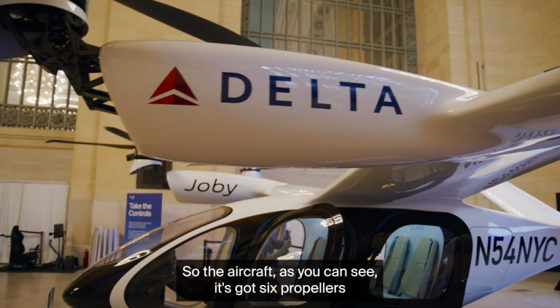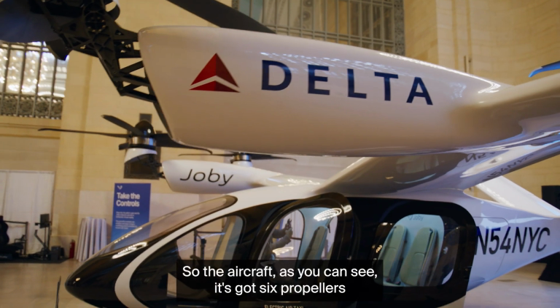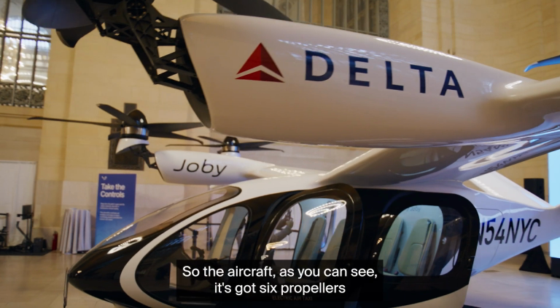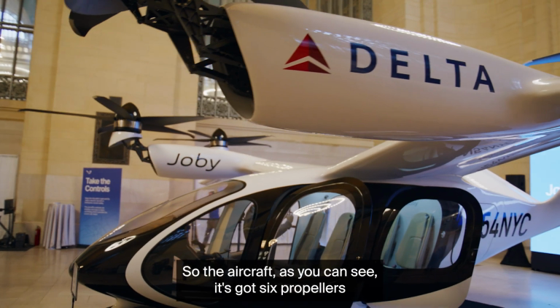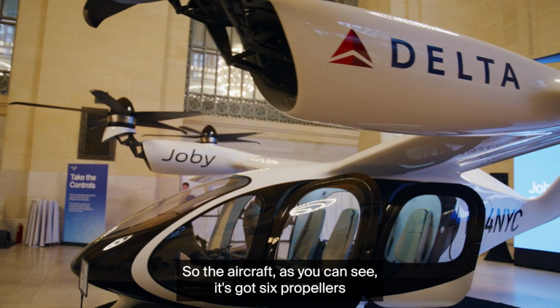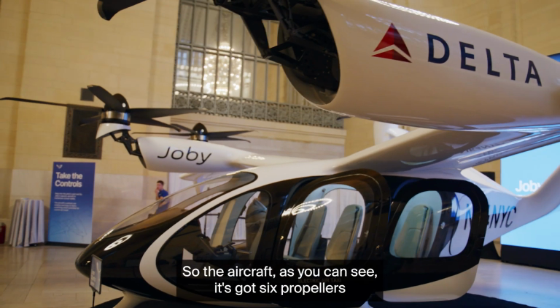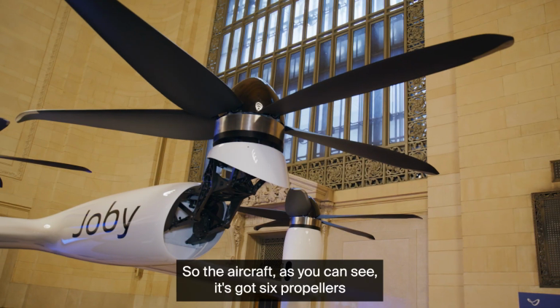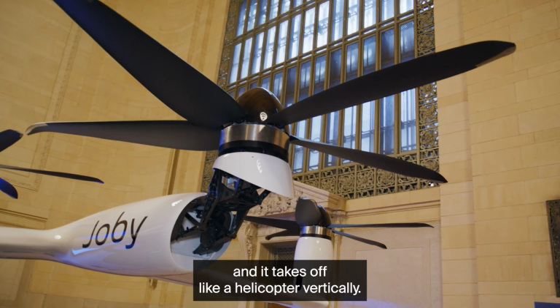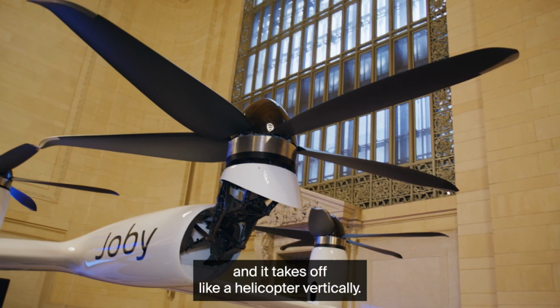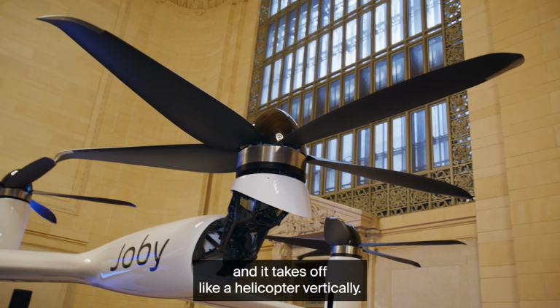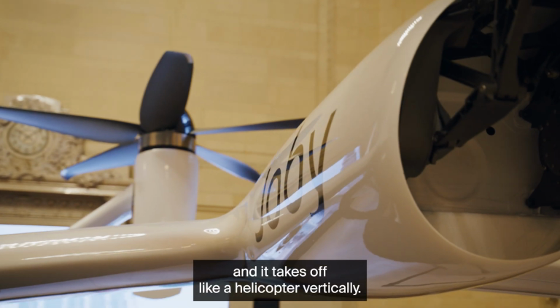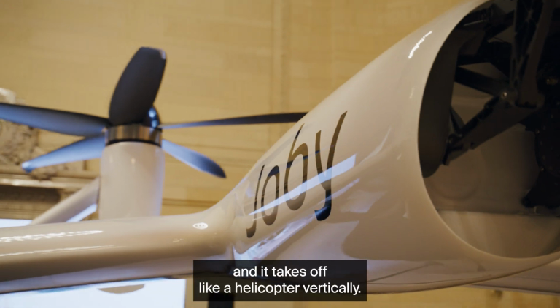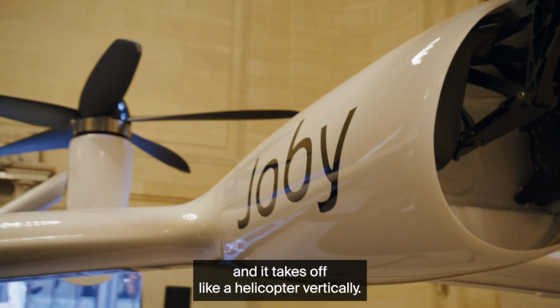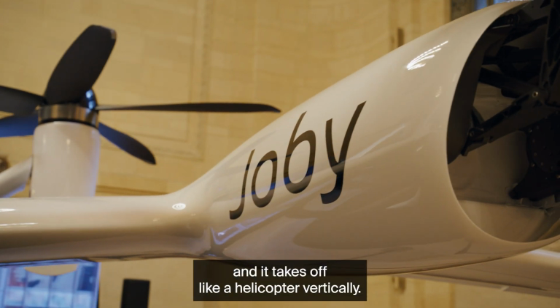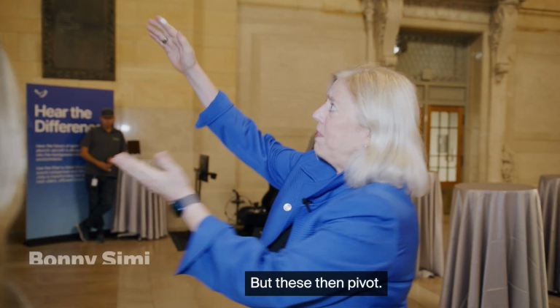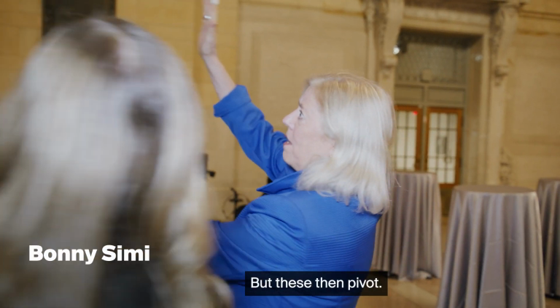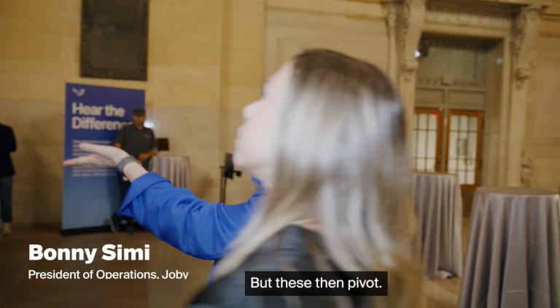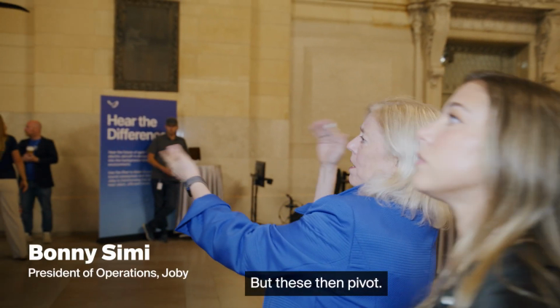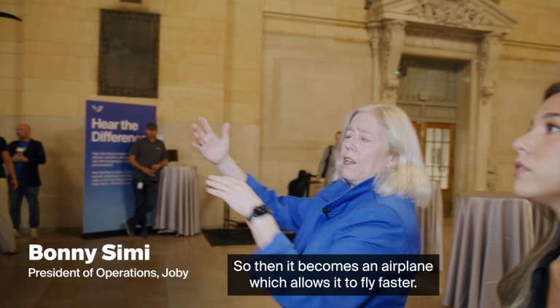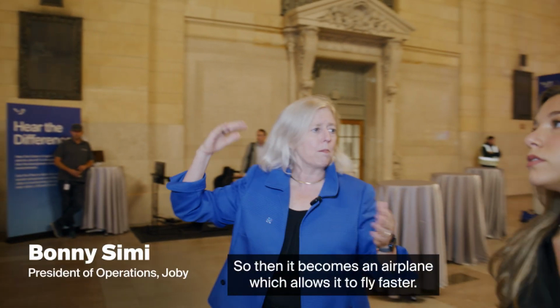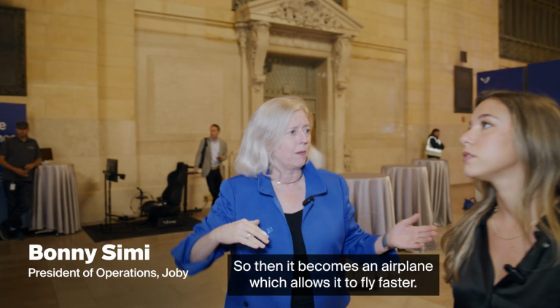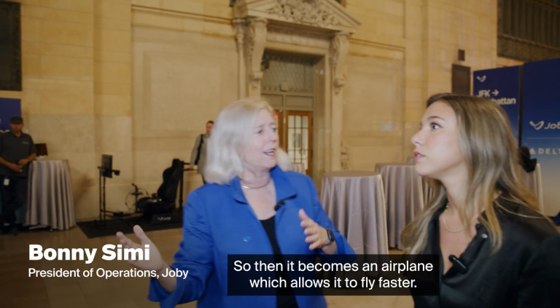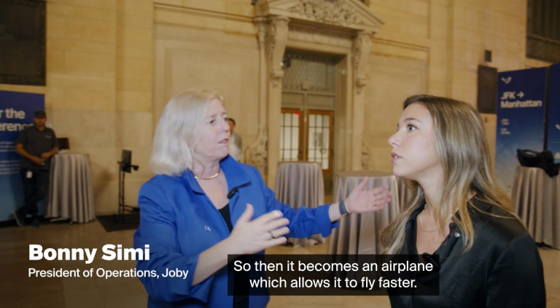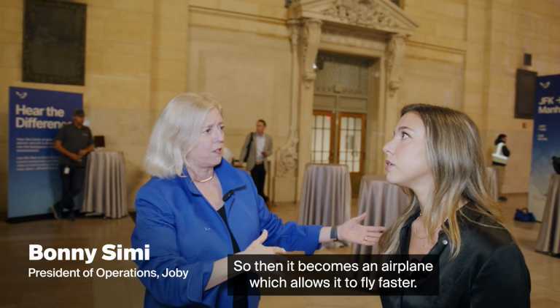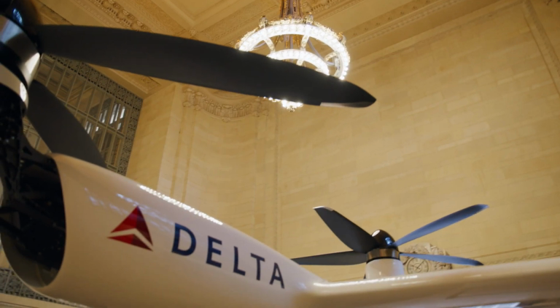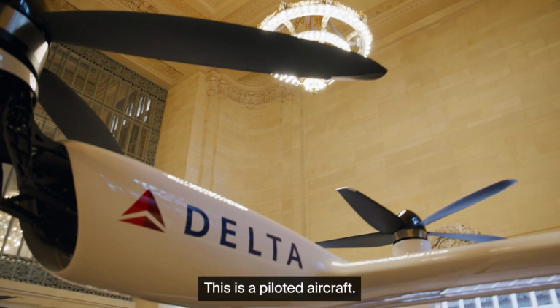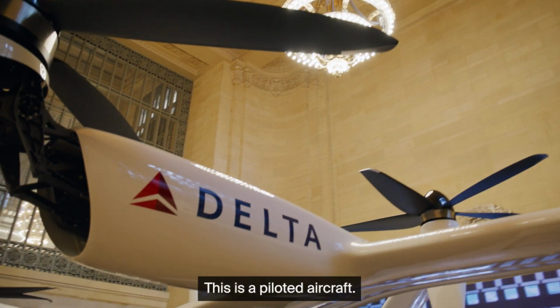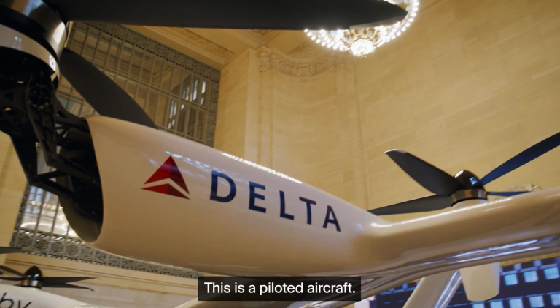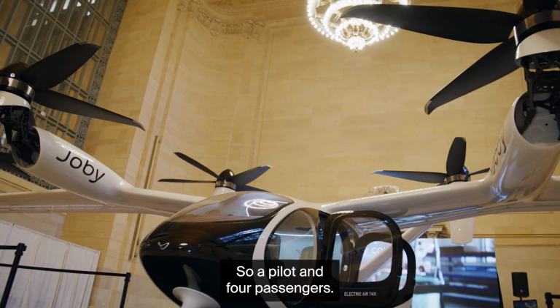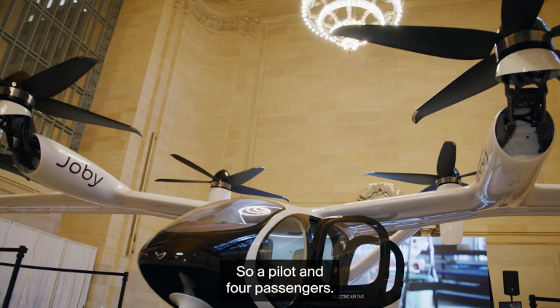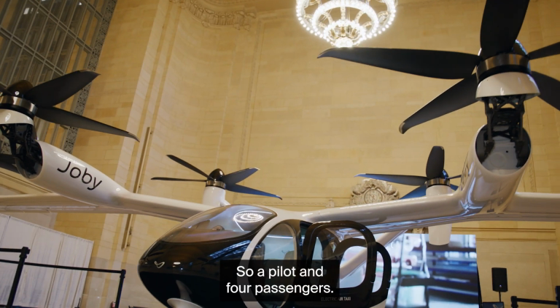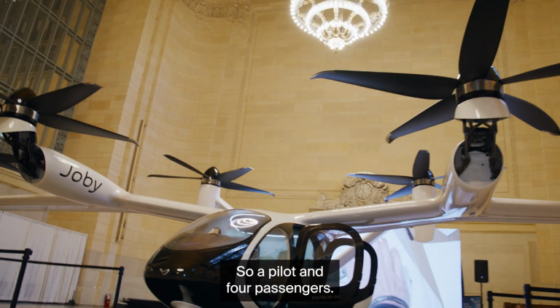The aircraft, as you can see, has six propellers and it takes off like a helicopter vertically, but these then pivot so it becomes an airplane, which allows it to fly faster. This is a piloted aircraft — a pilot and four passengers.